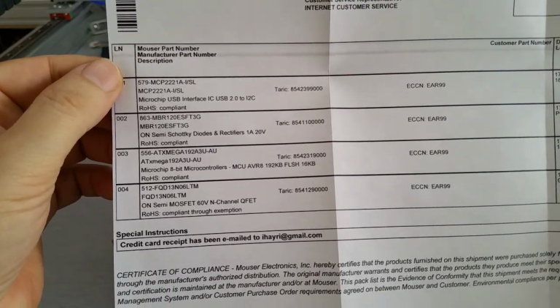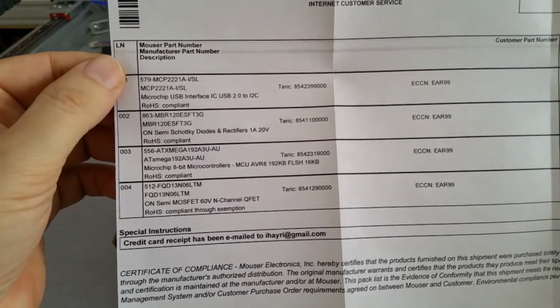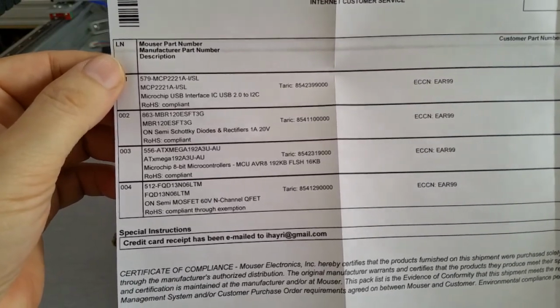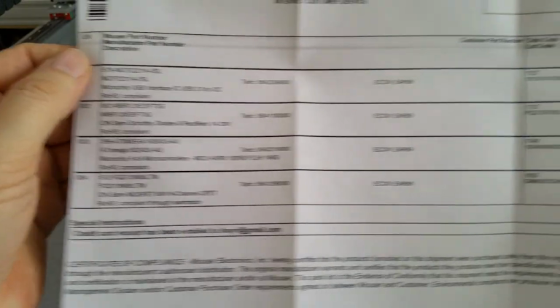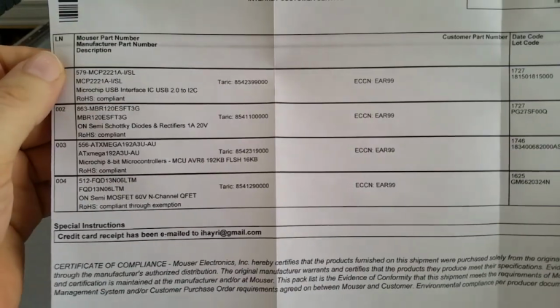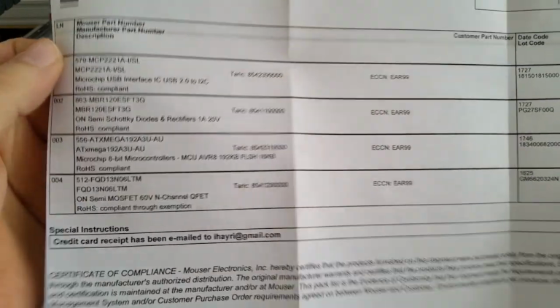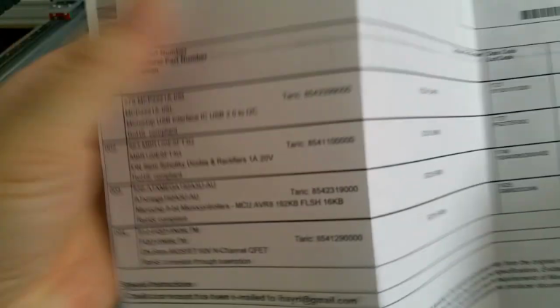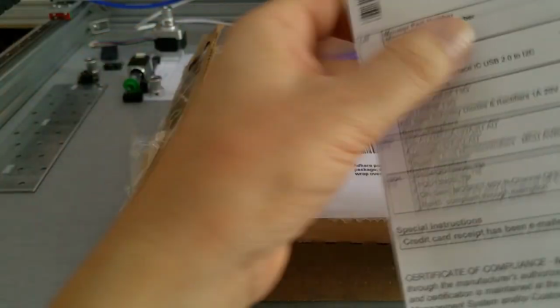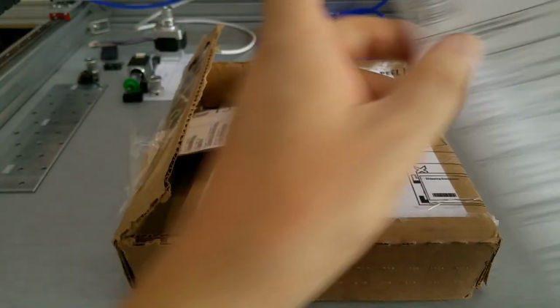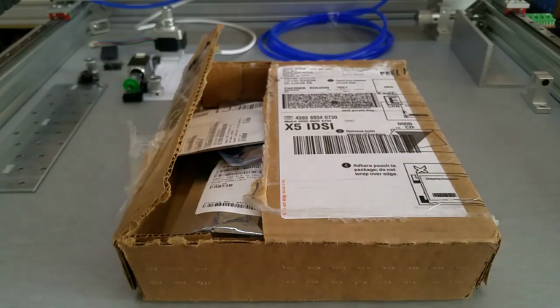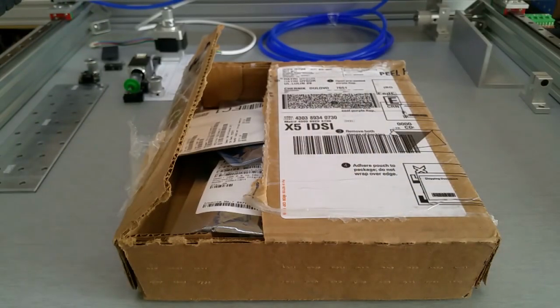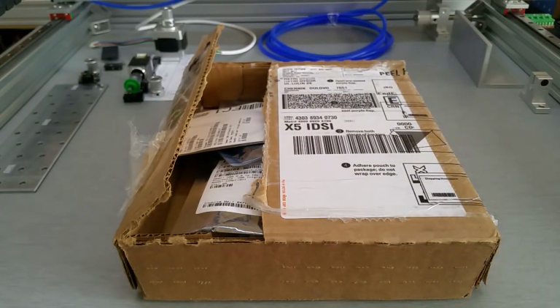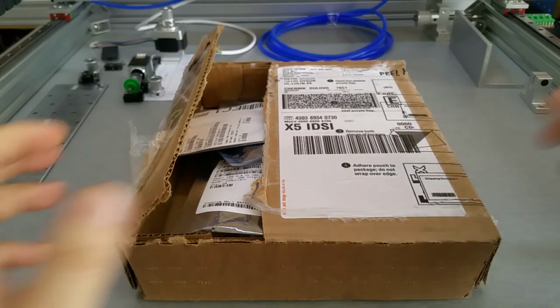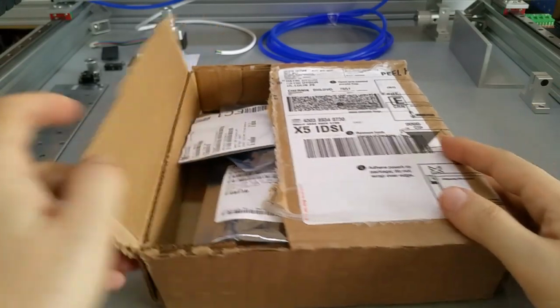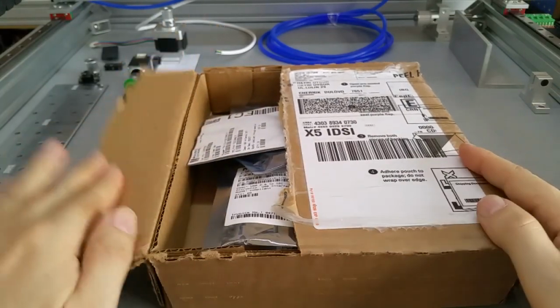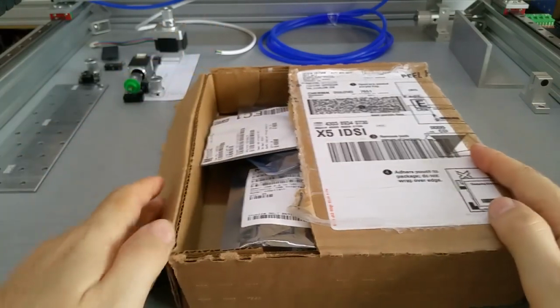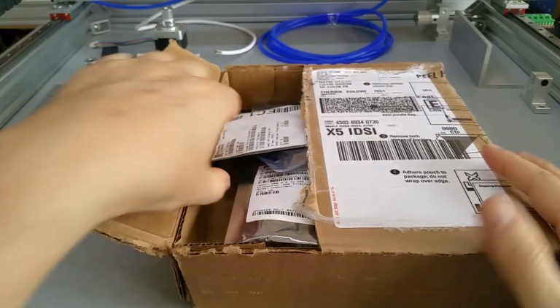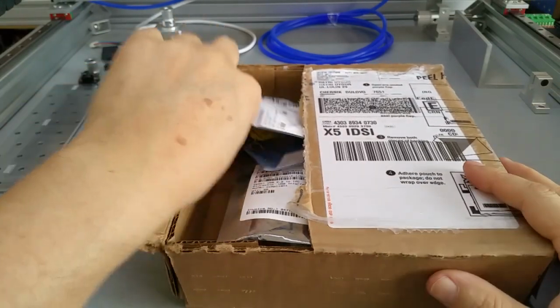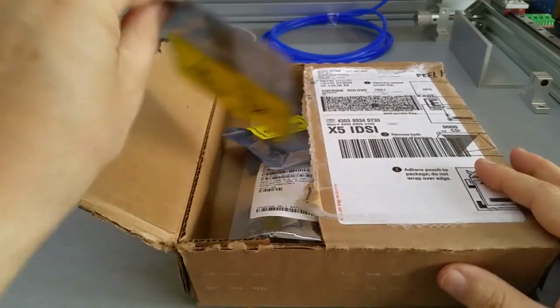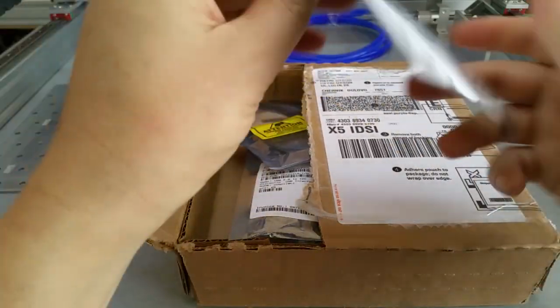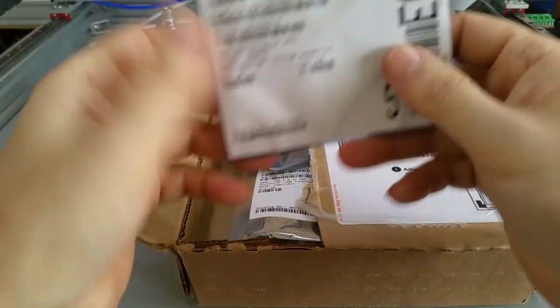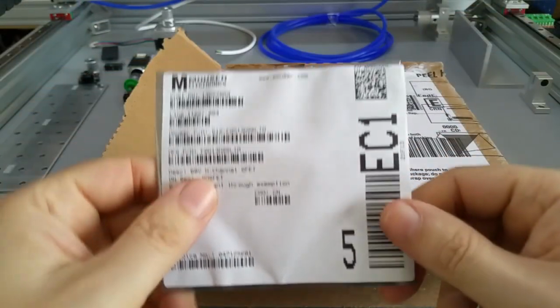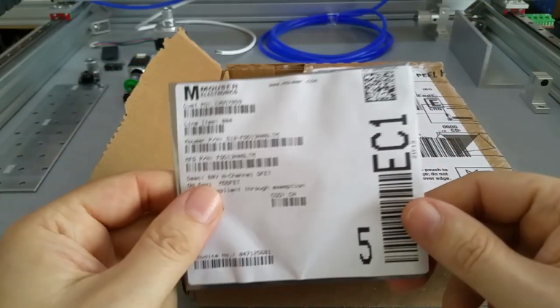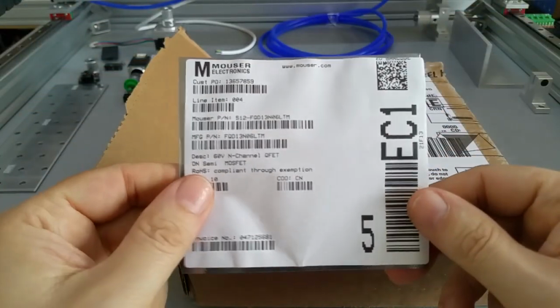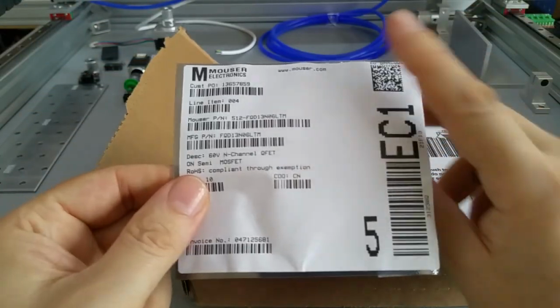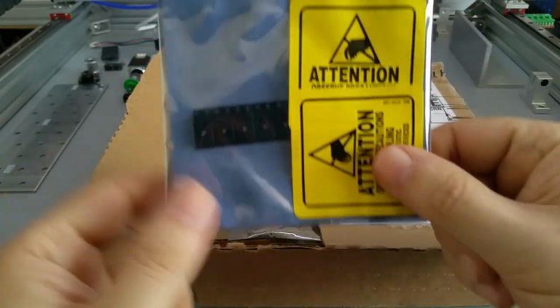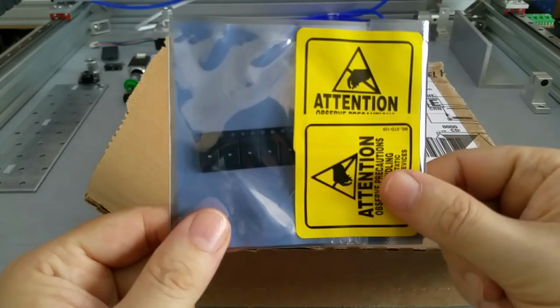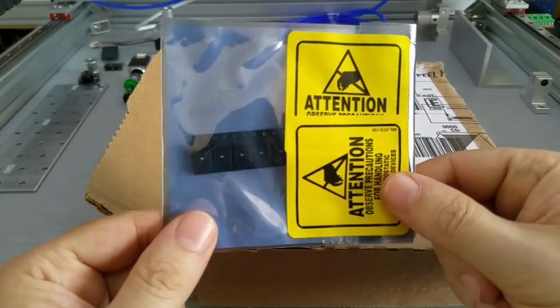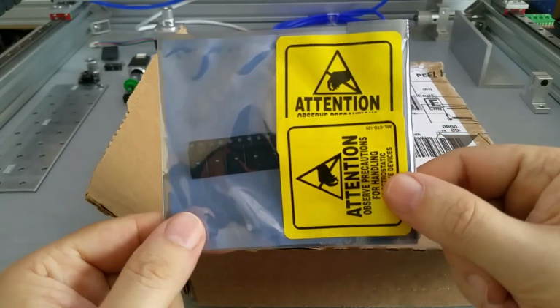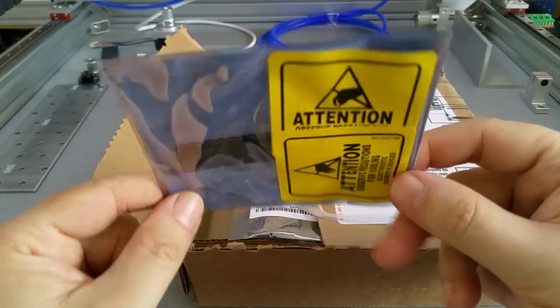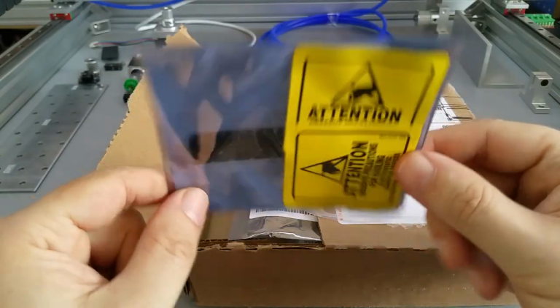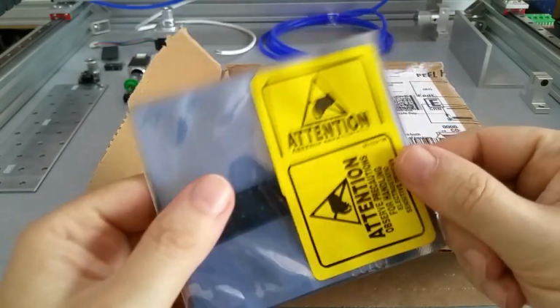I just wanted to show you how they nicely pack electronics. China should take a look at these videos and see how they are supposed to come.